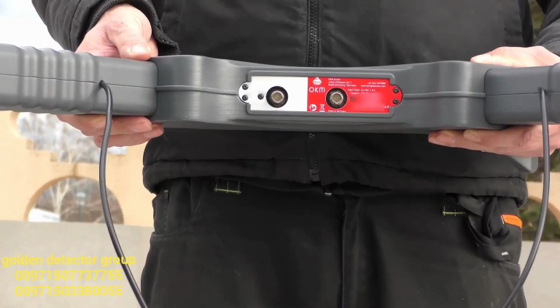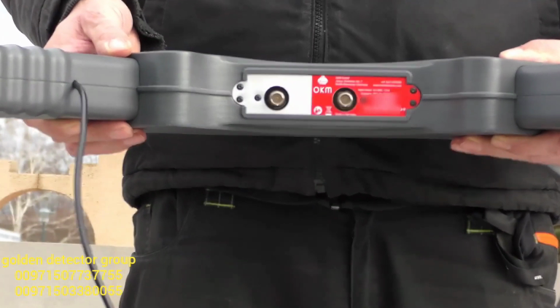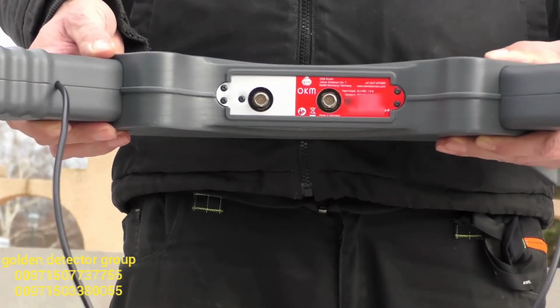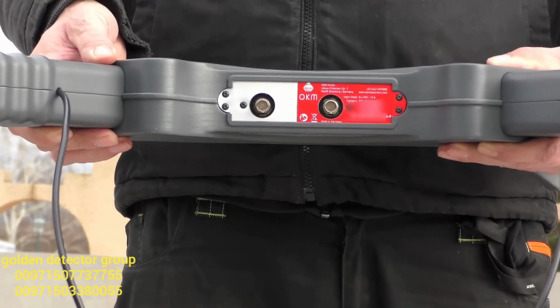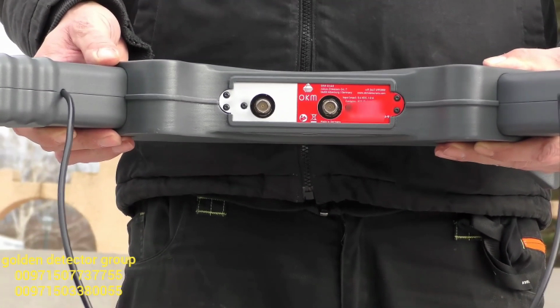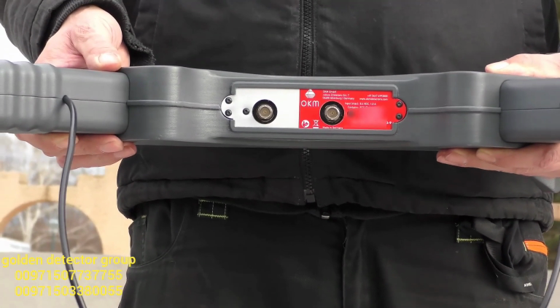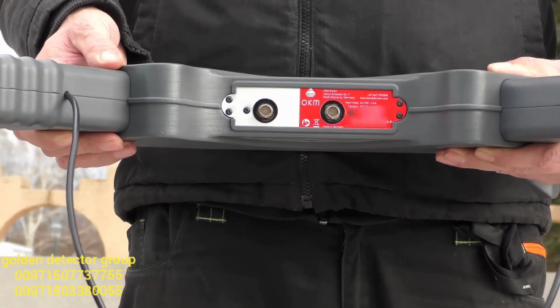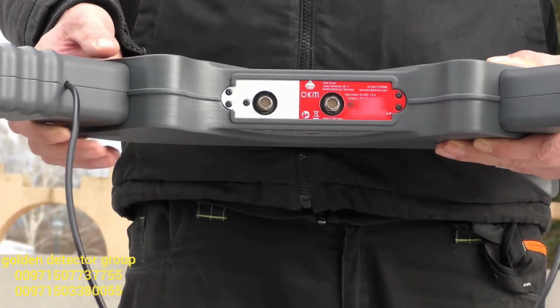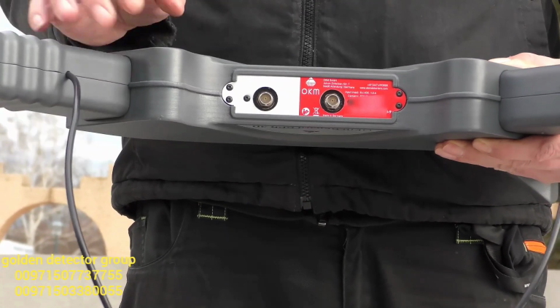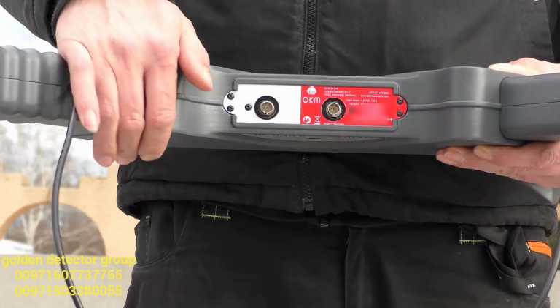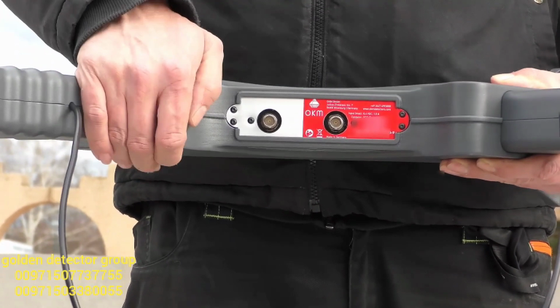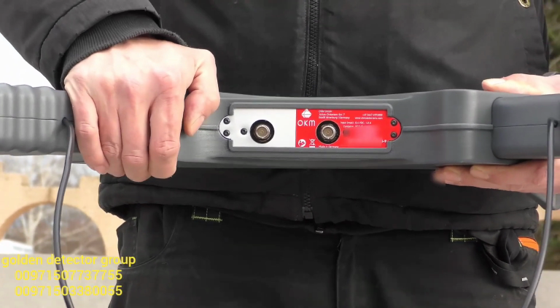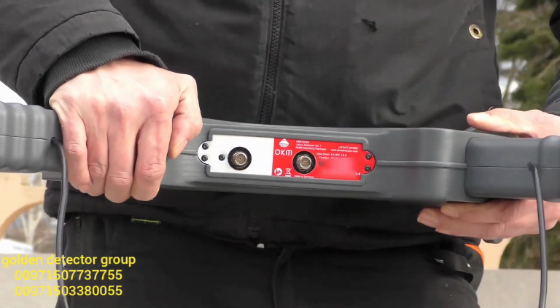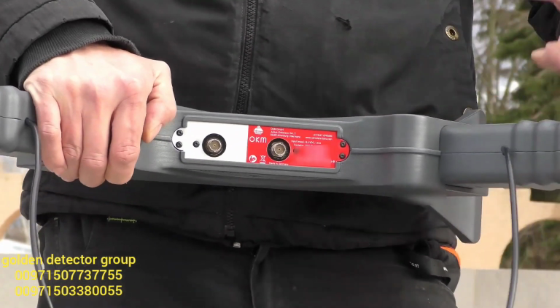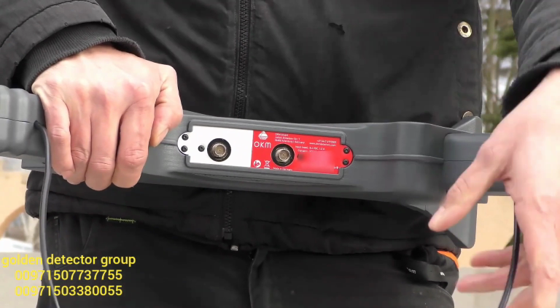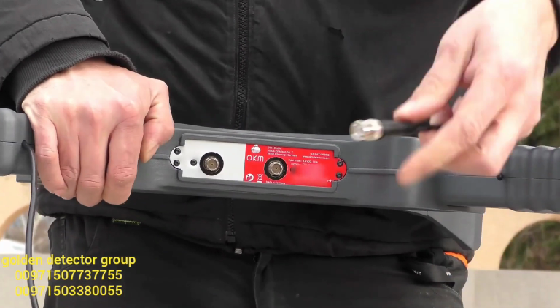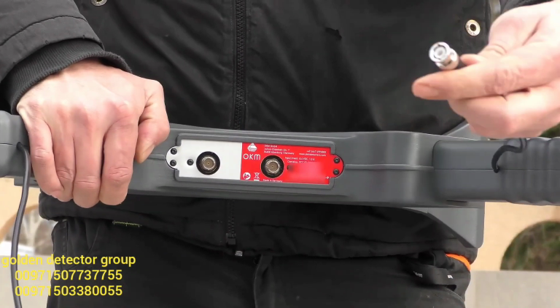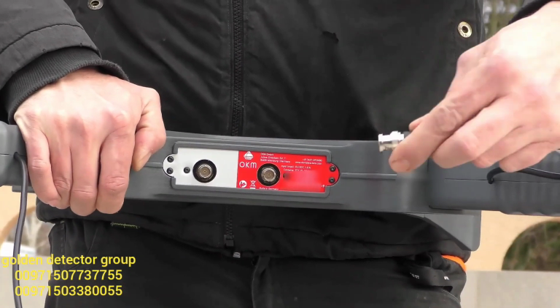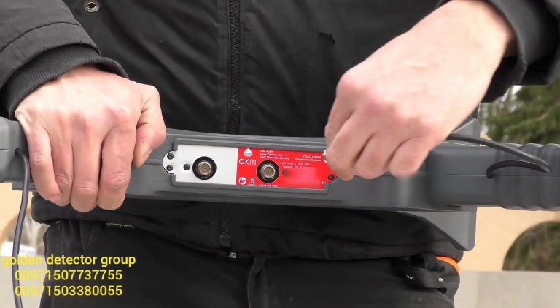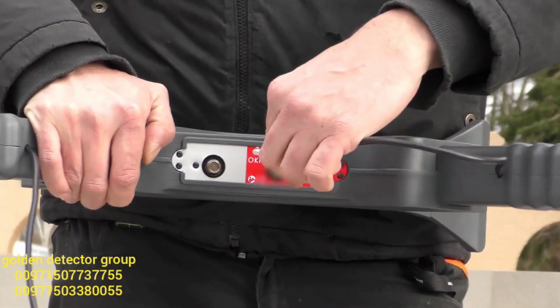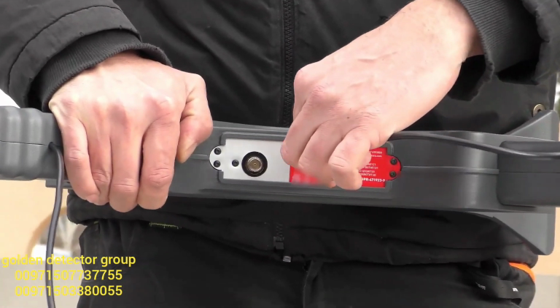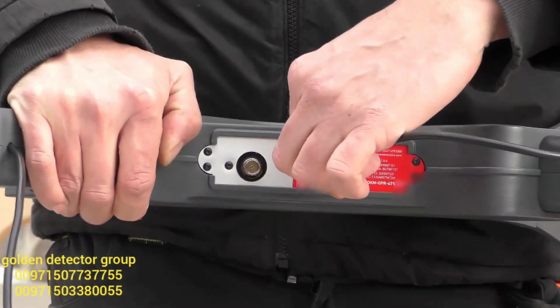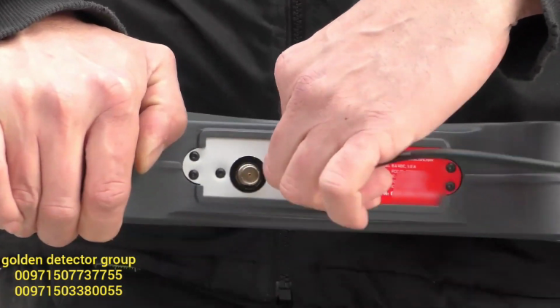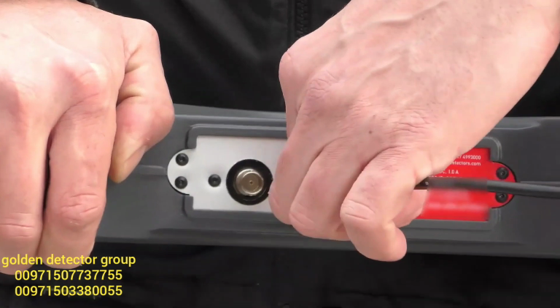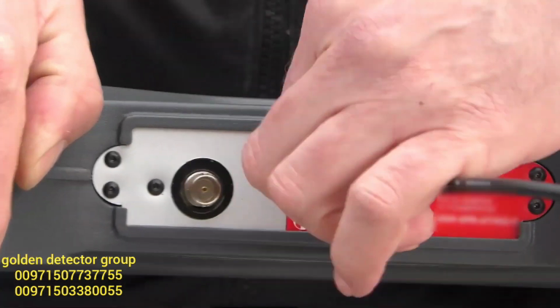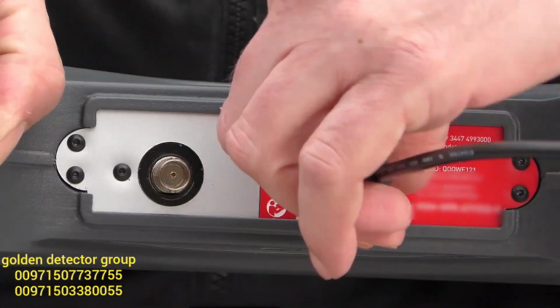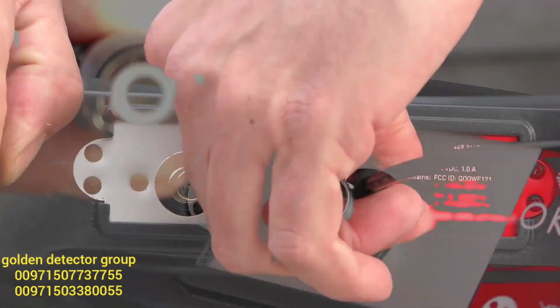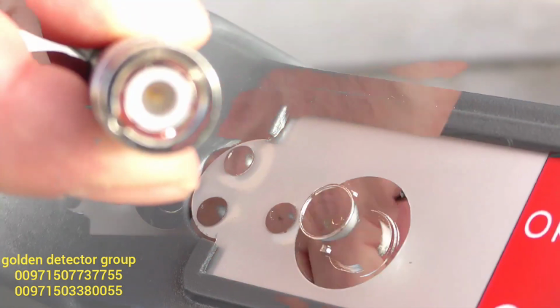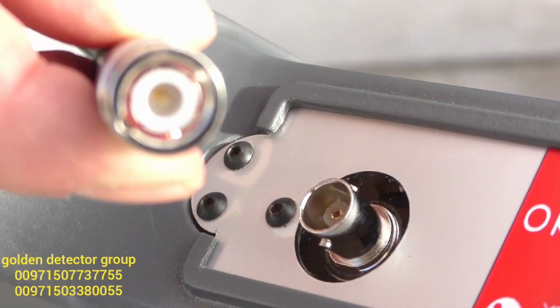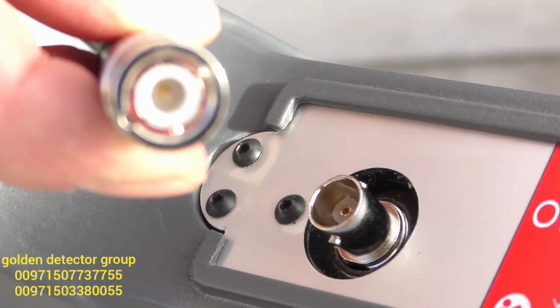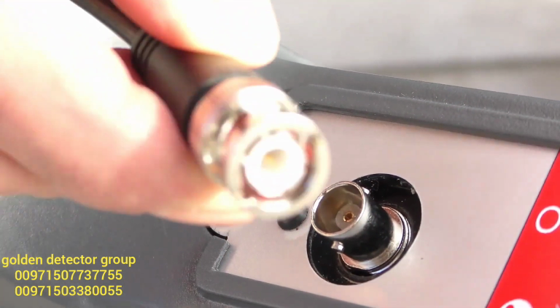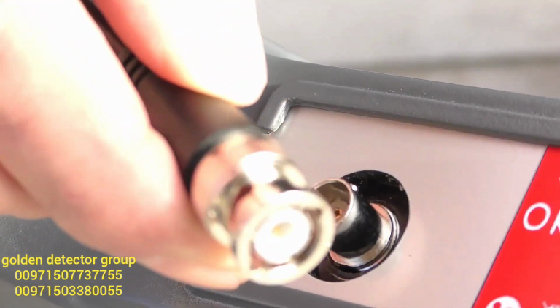Now we connect the antenna connectors to the main unit — just slip it over the two pins and turn it around.